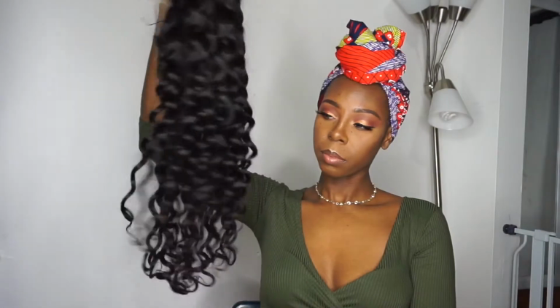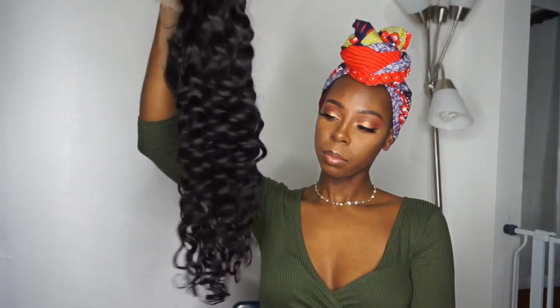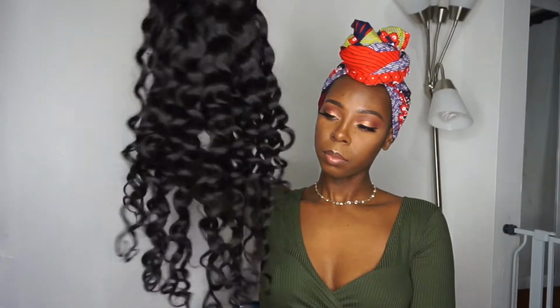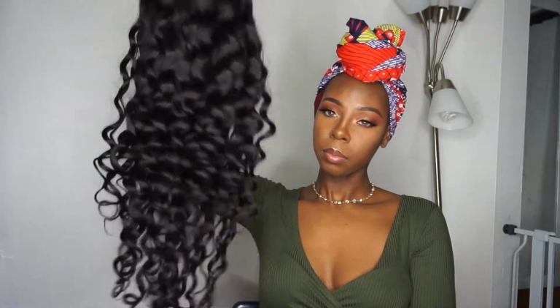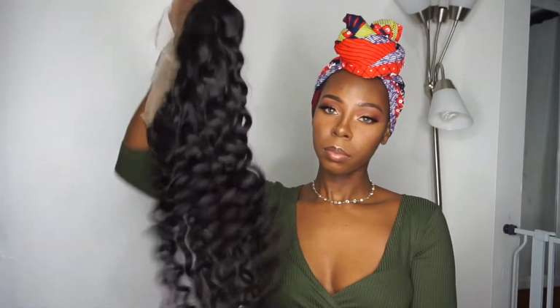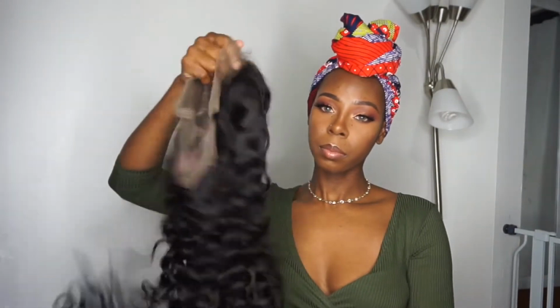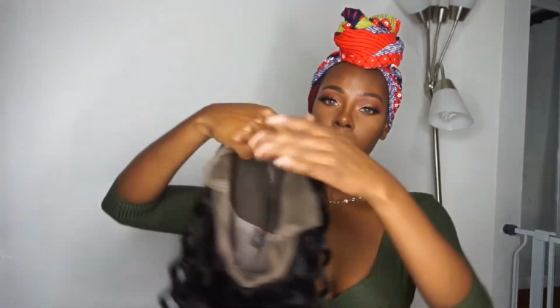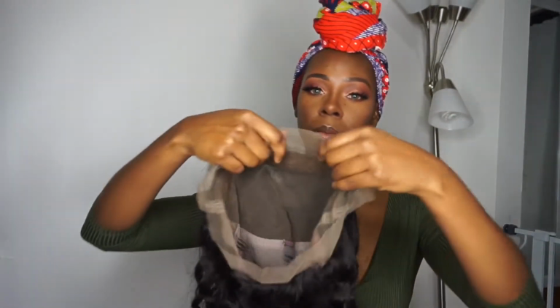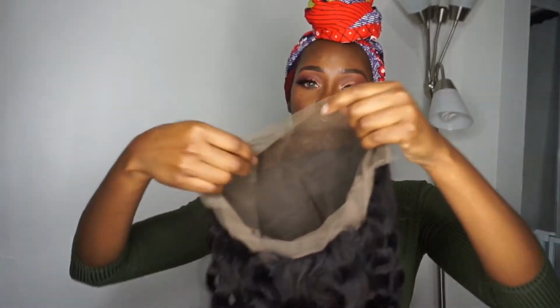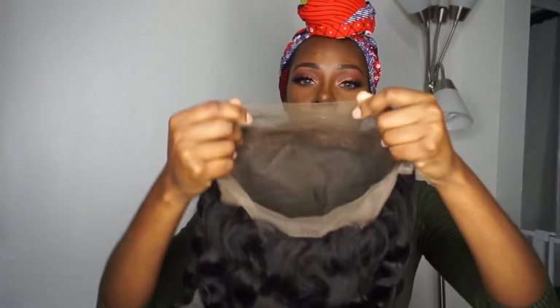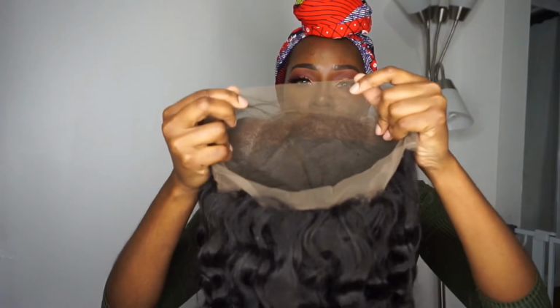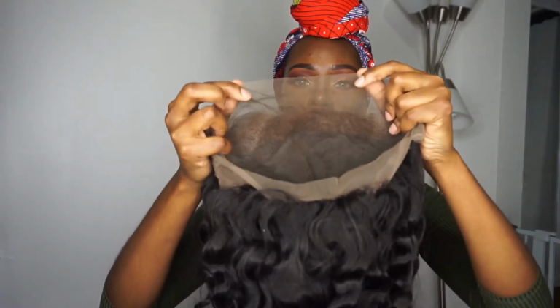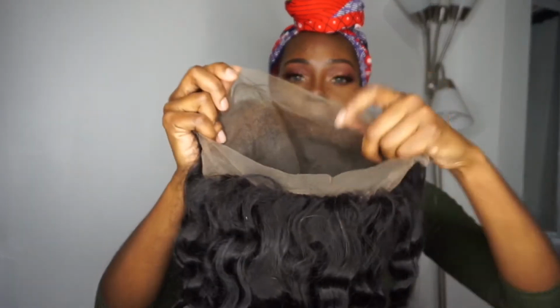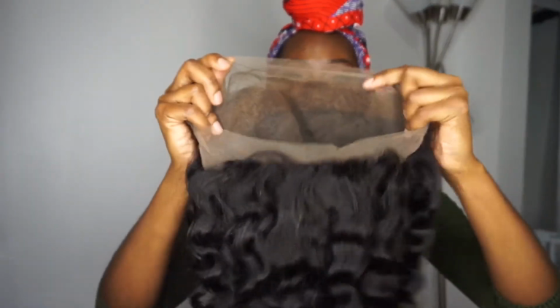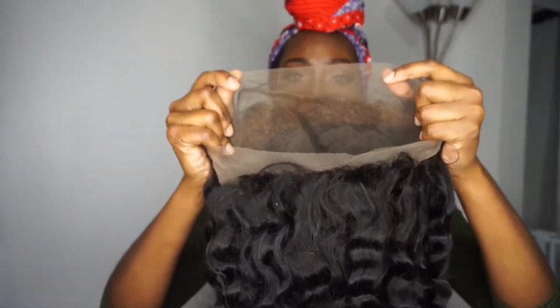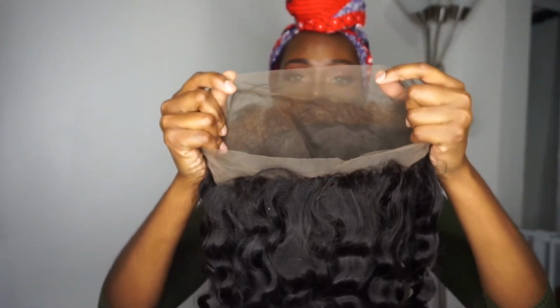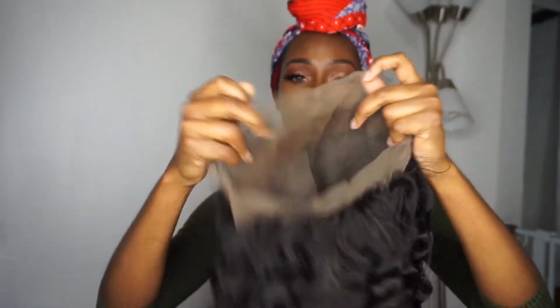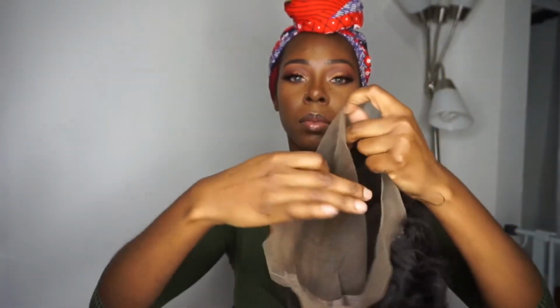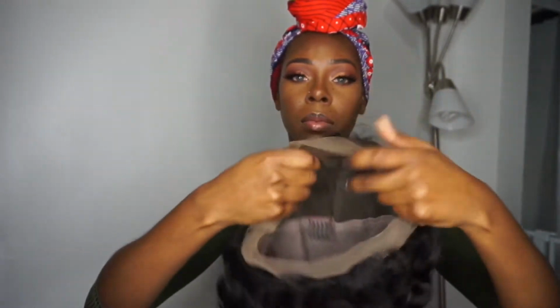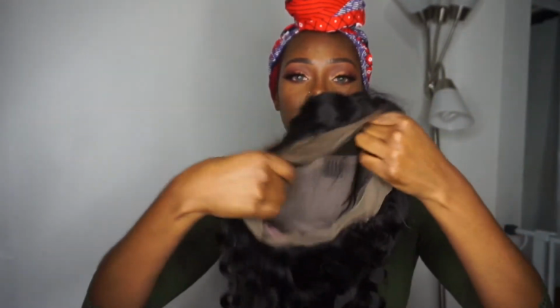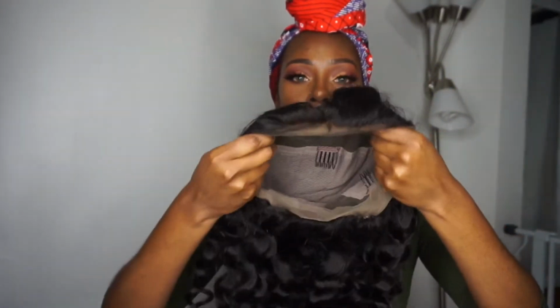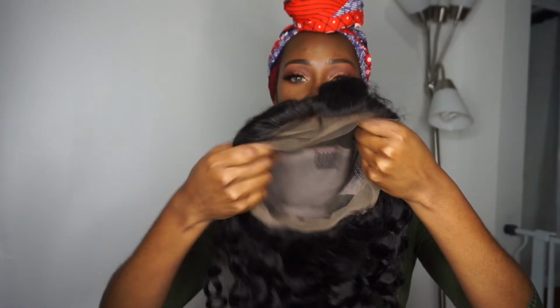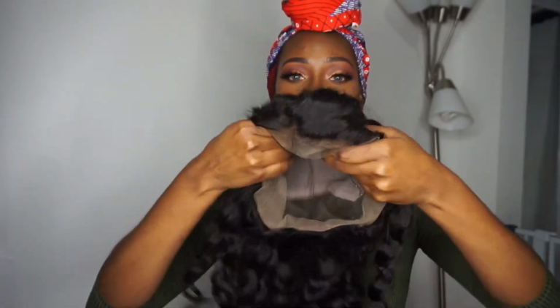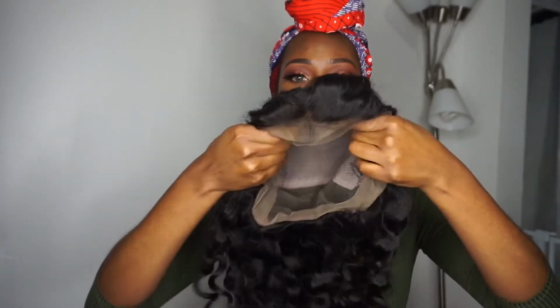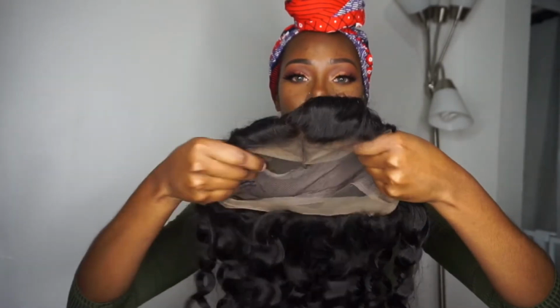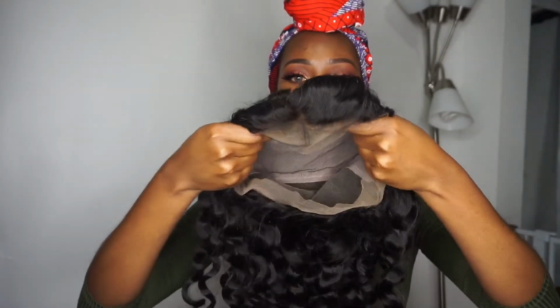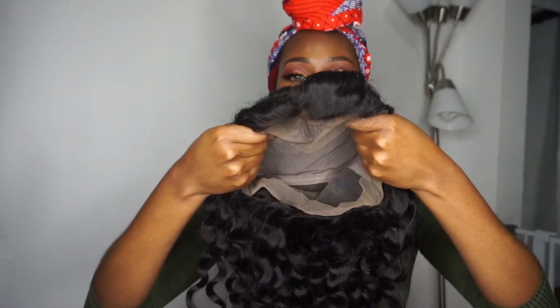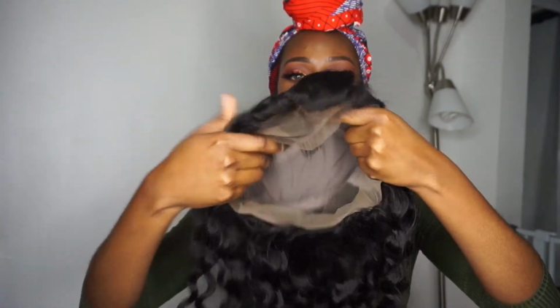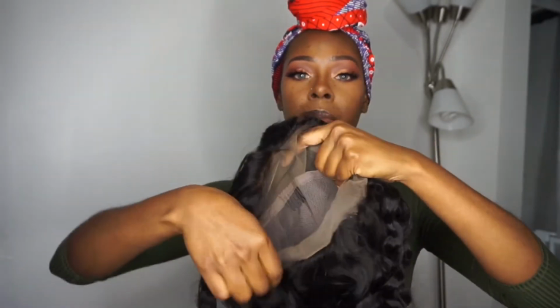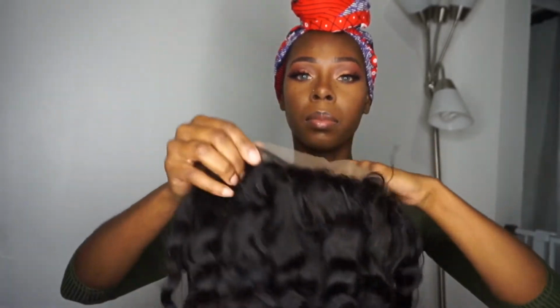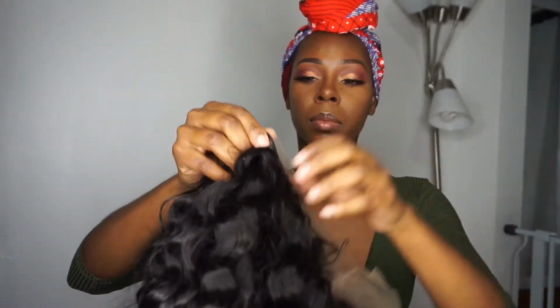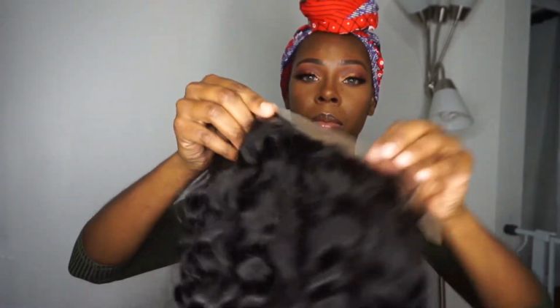Today I'm going to be doing an installation video. The hair in this video is from velveteahare.com and I have it in their Brazilian full lace wig. This is their loose wave texture and it is 100% virgin human hair.